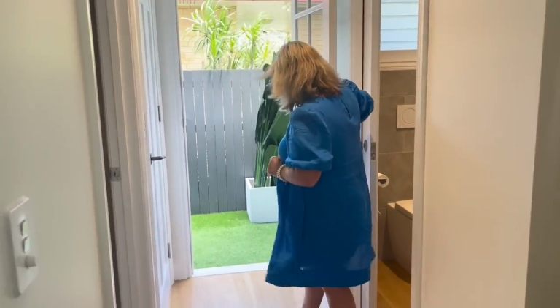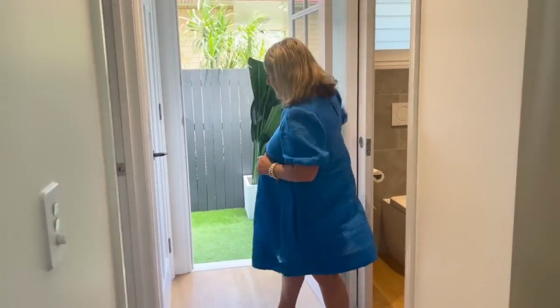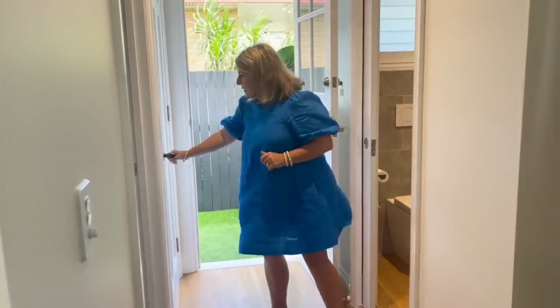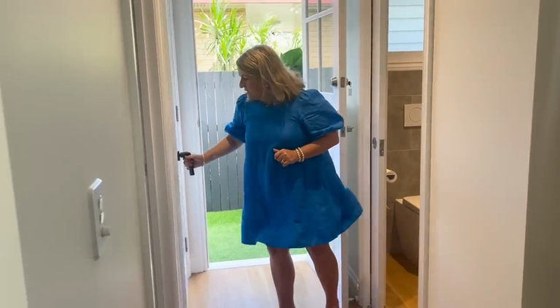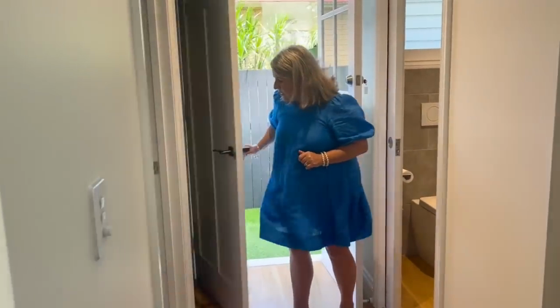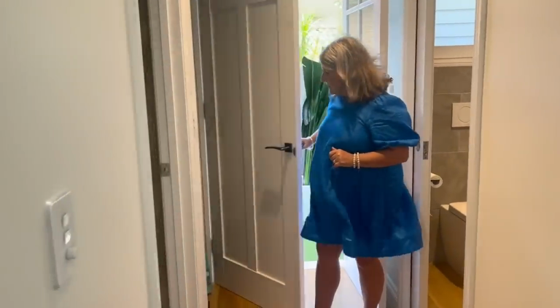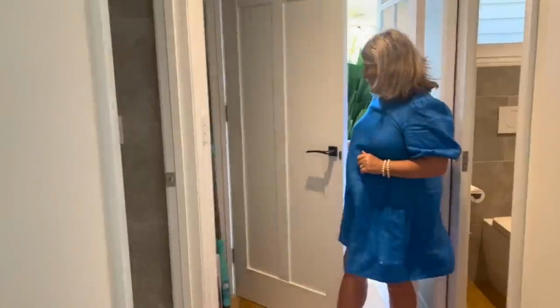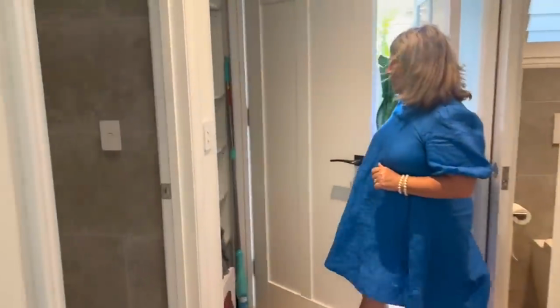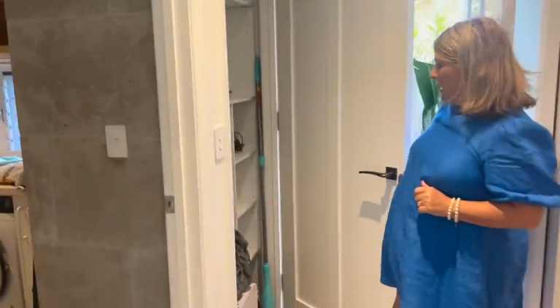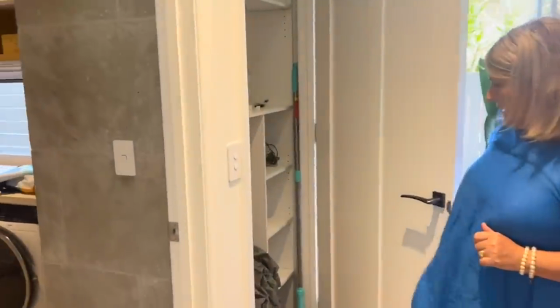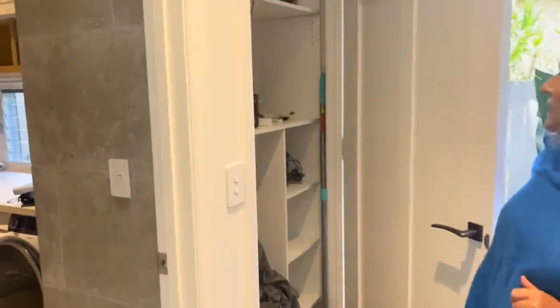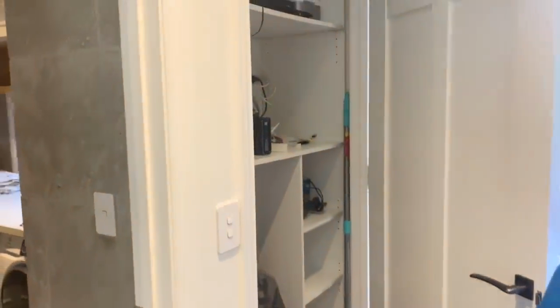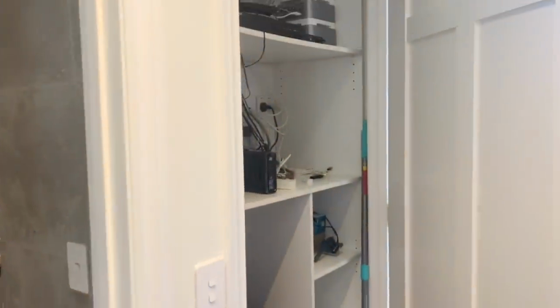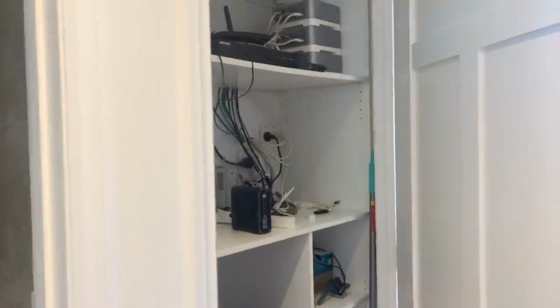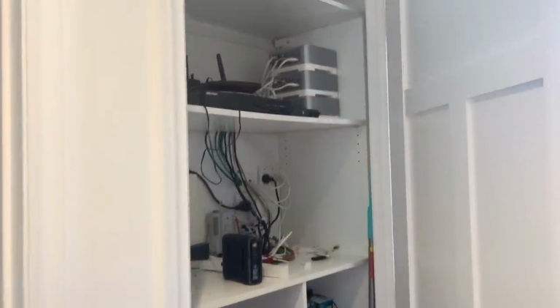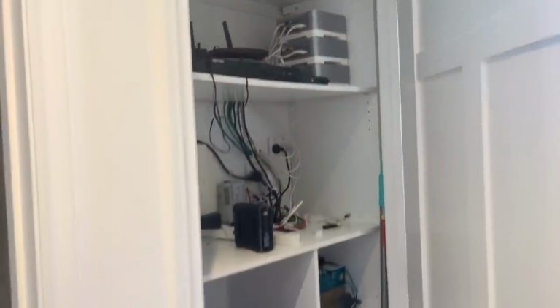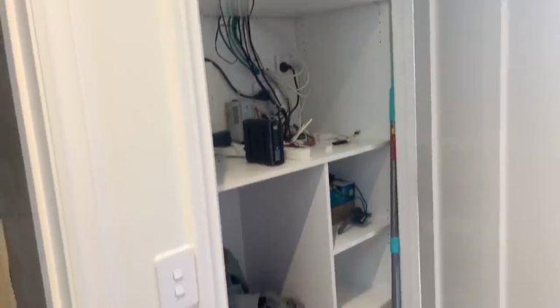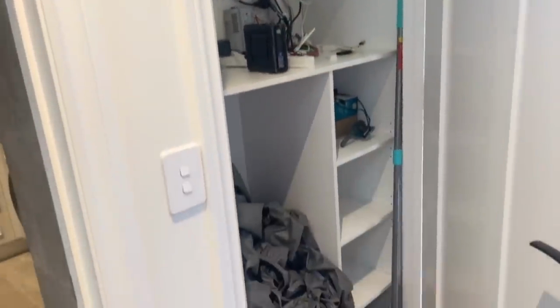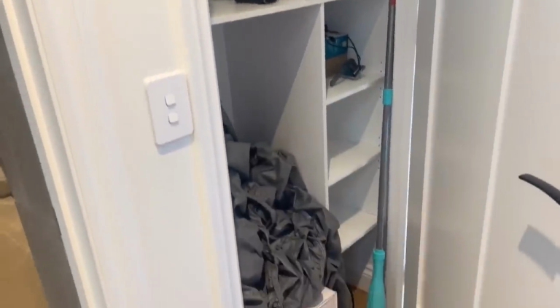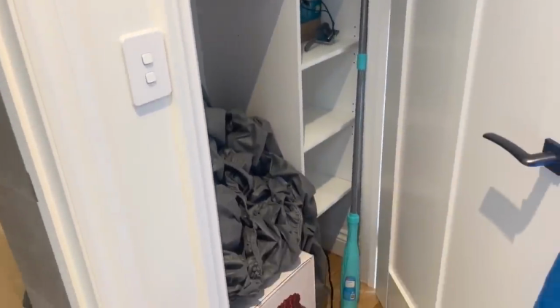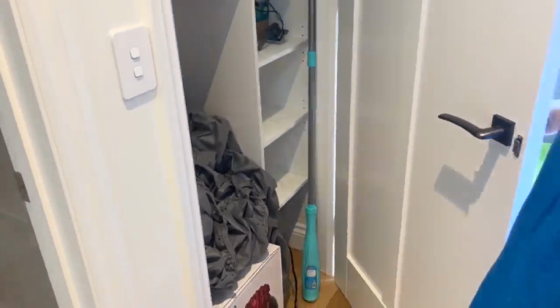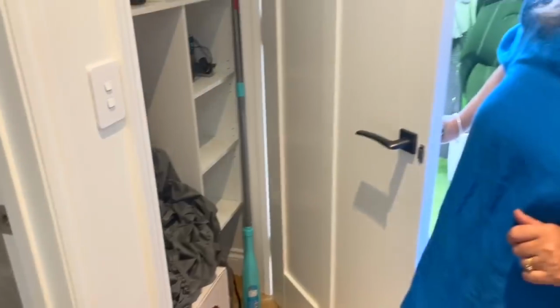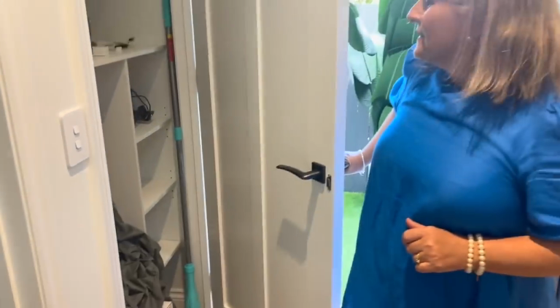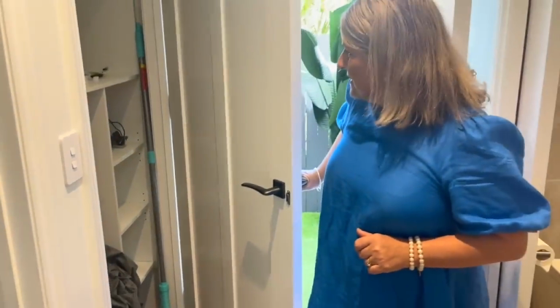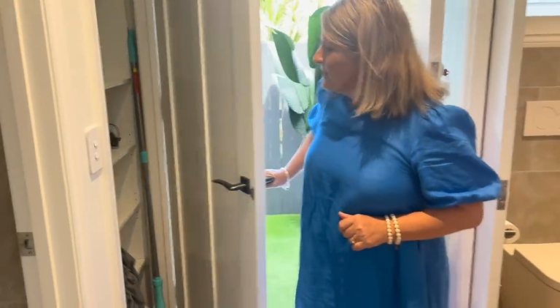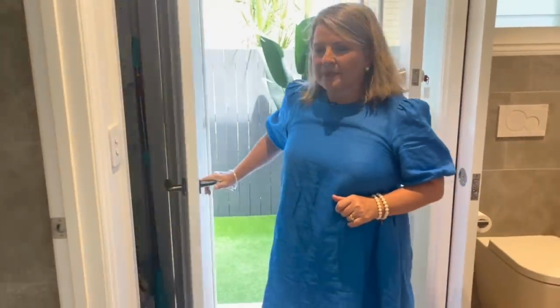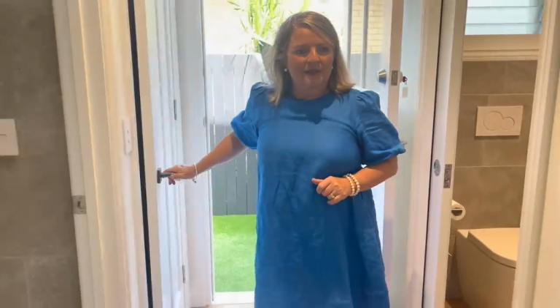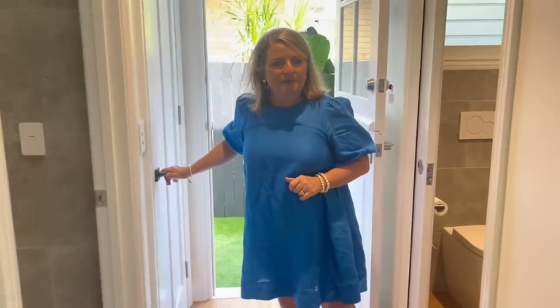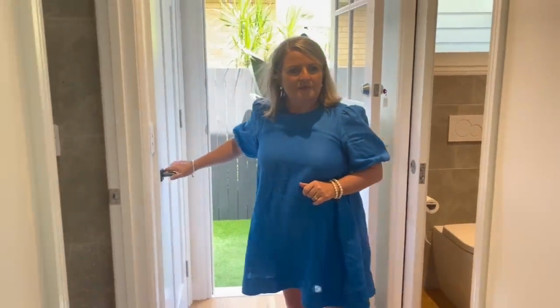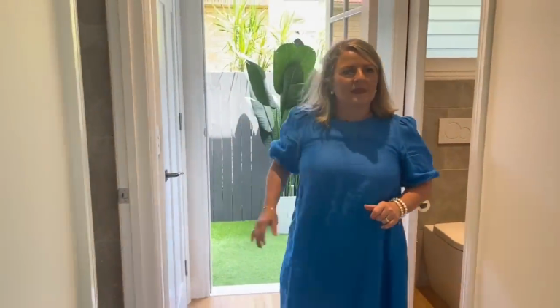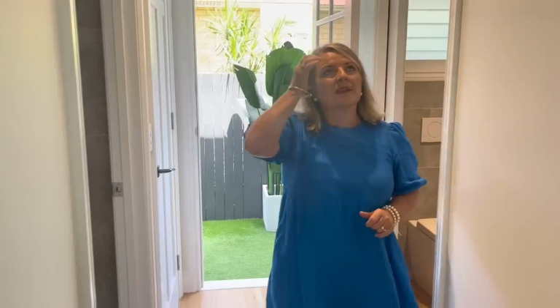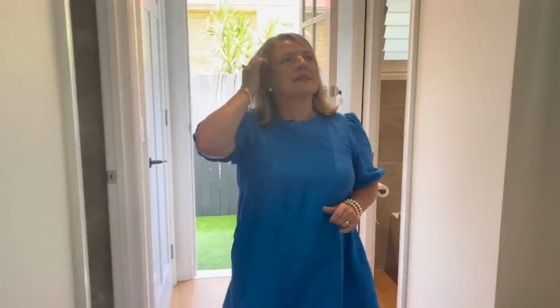And then we've got storage here as well — covers from the furniture and all our systems. There's a Dyson vacuum cleaner ready for the winner. All your internet — everything comes through there in the cupboard.